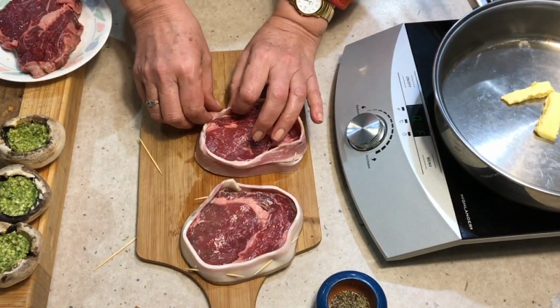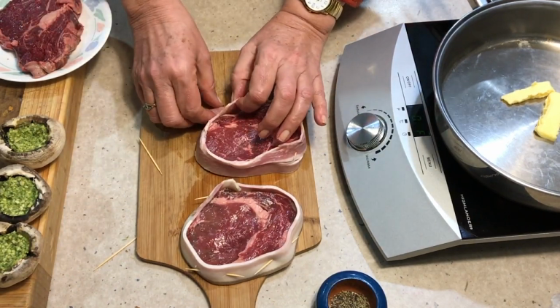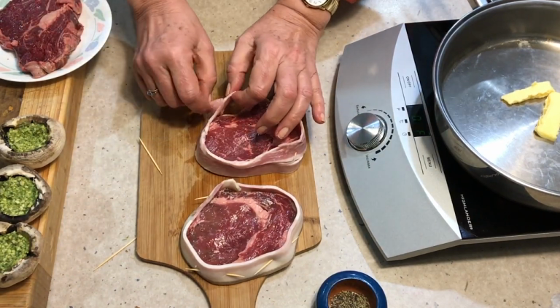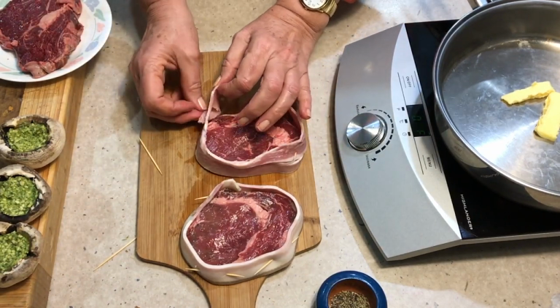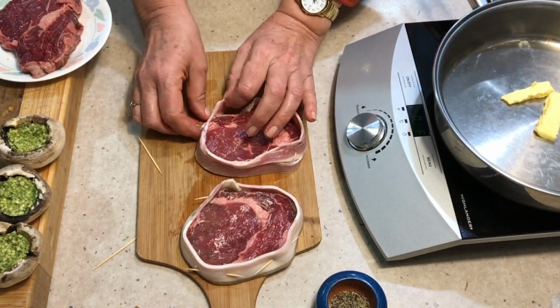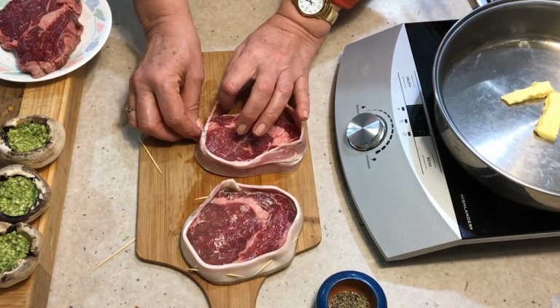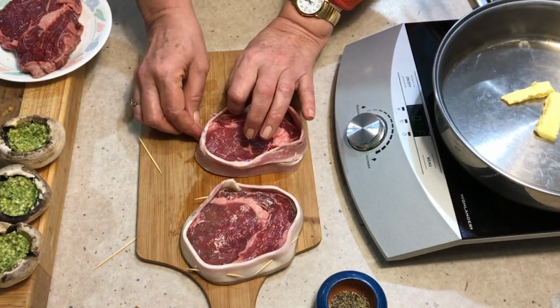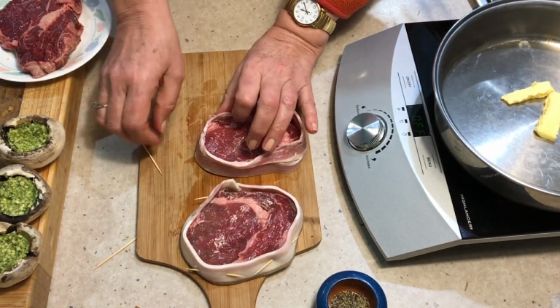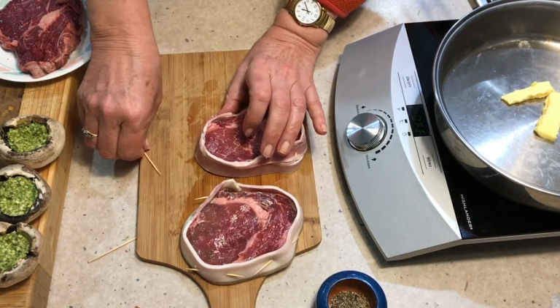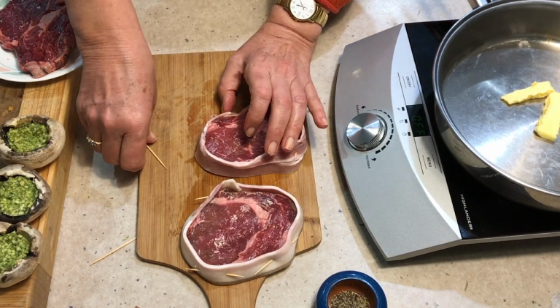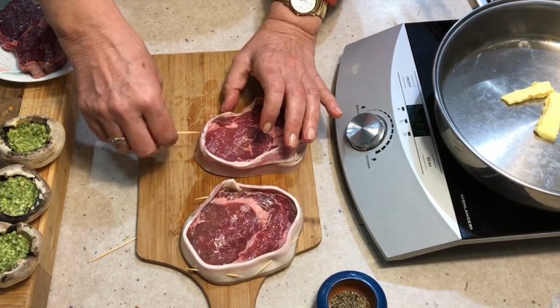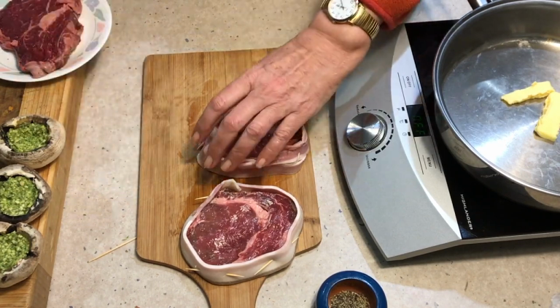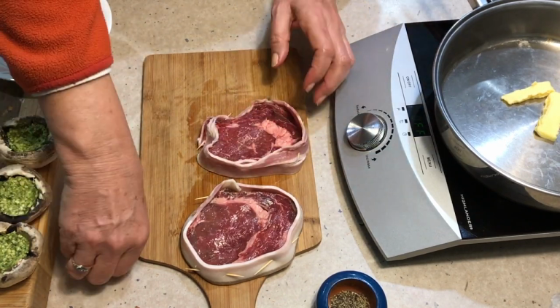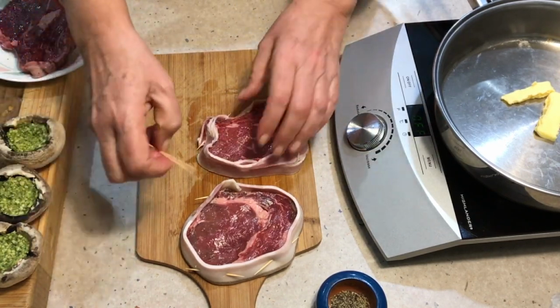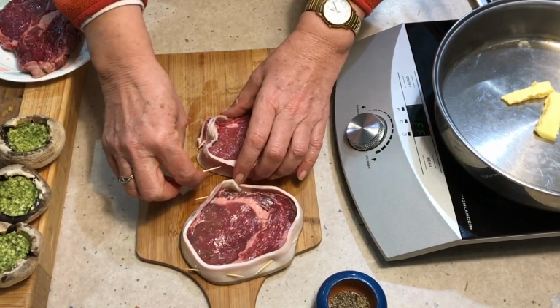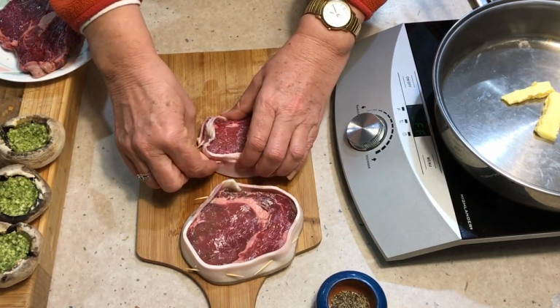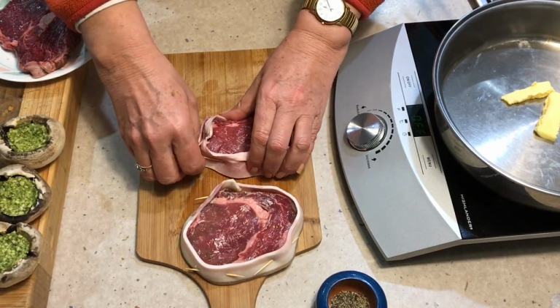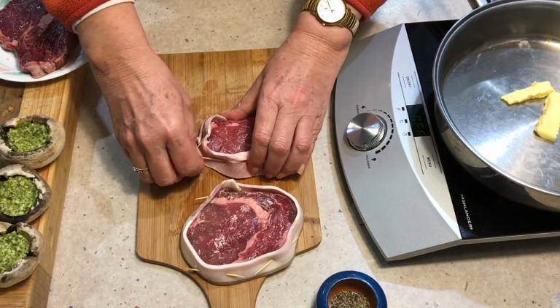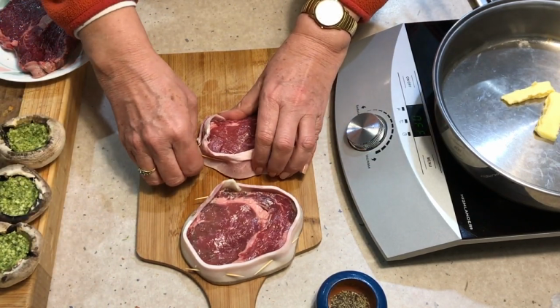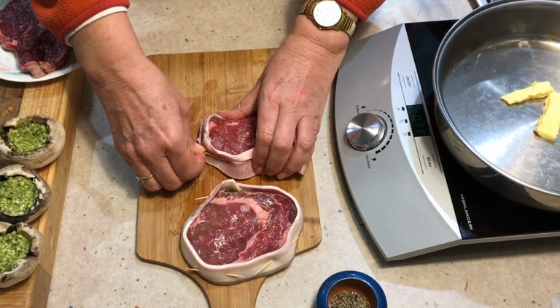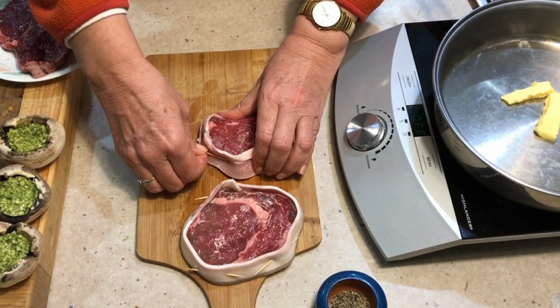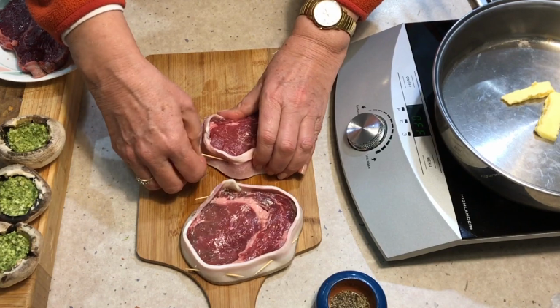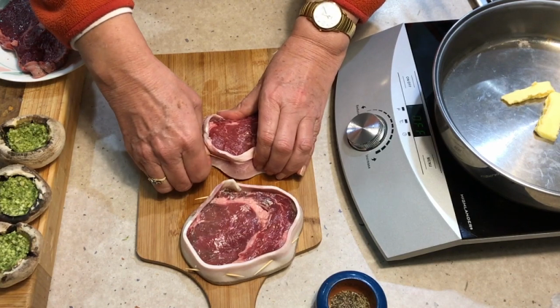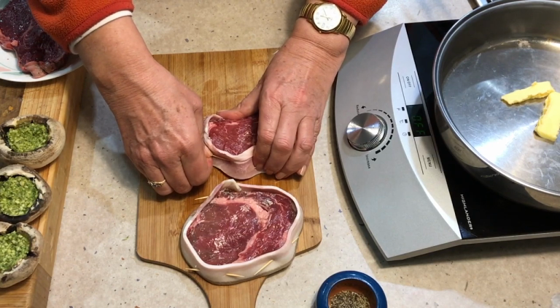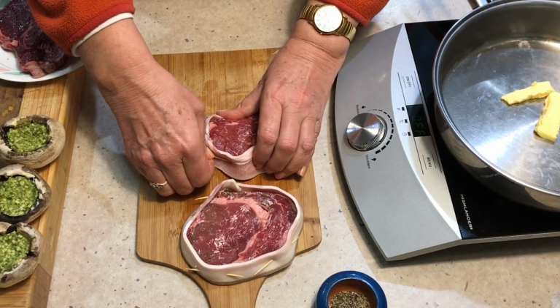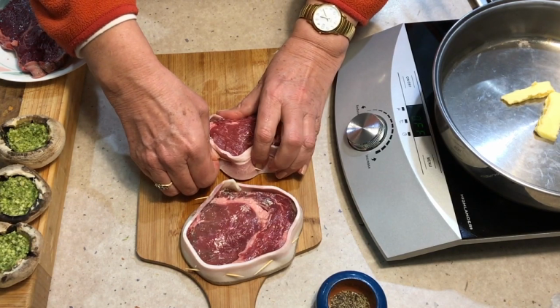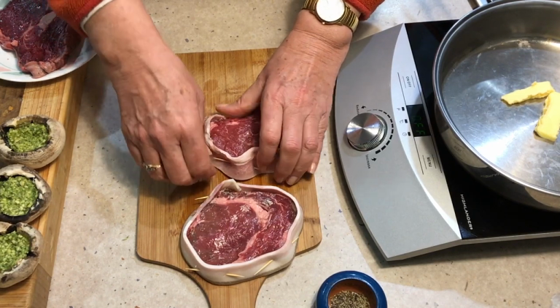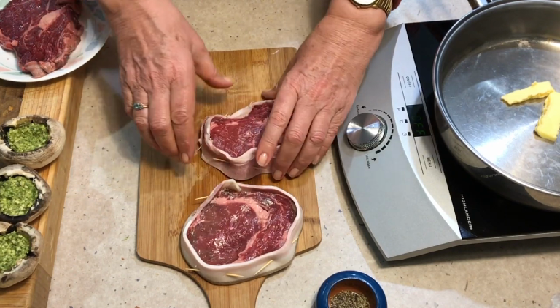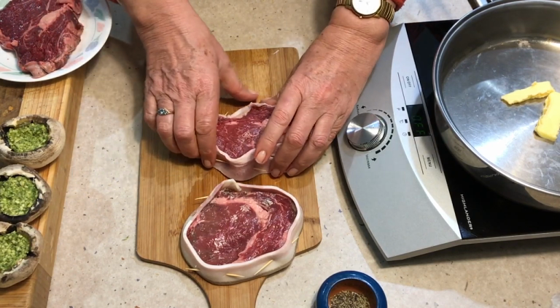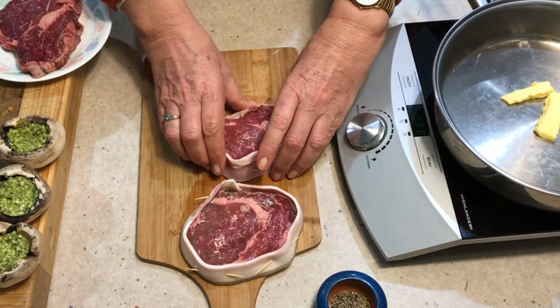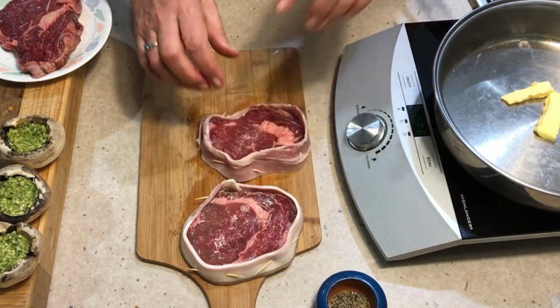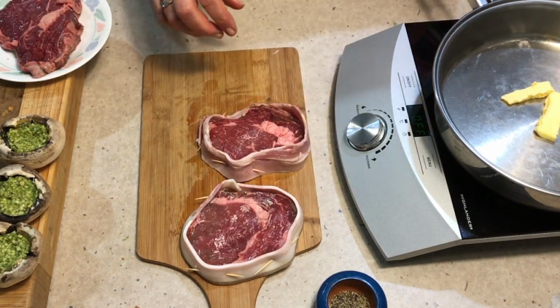Just use the toothpicks to secure it to the meat. Don't forget to remember how many toothpicks you put in there, because you're going to have to remove them before you serve it — otherwise someone's going to get a bit of an unpleasant surprise.